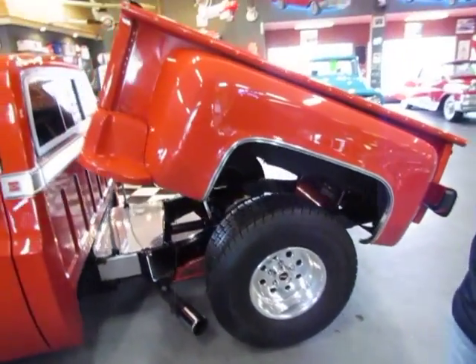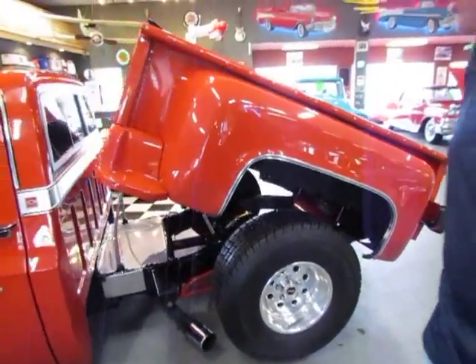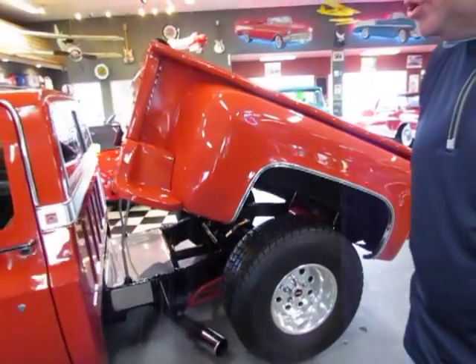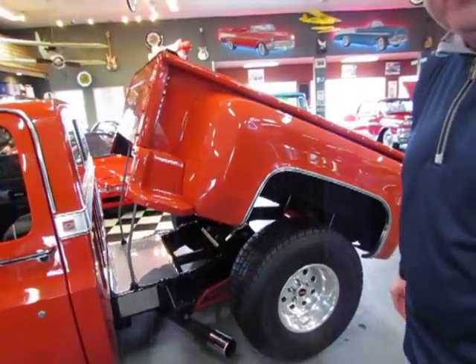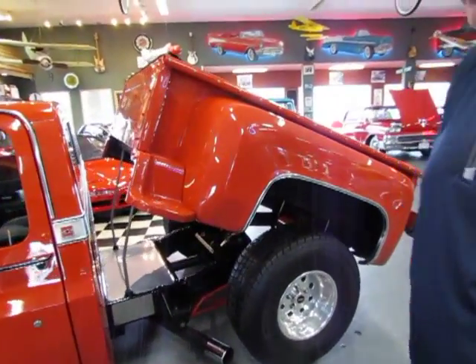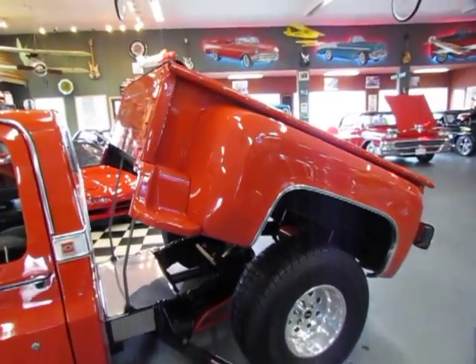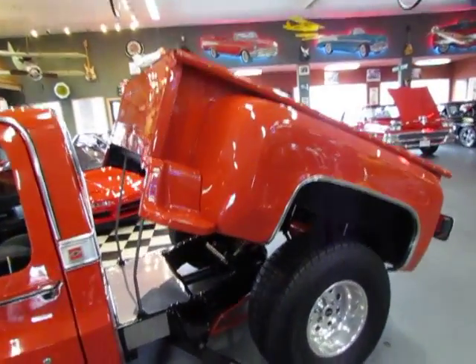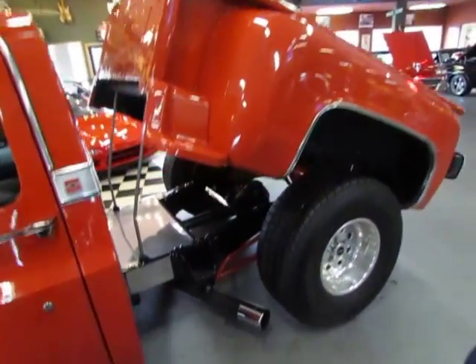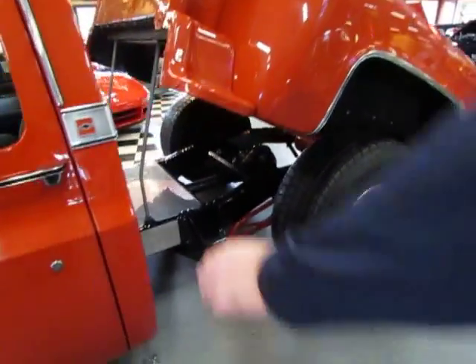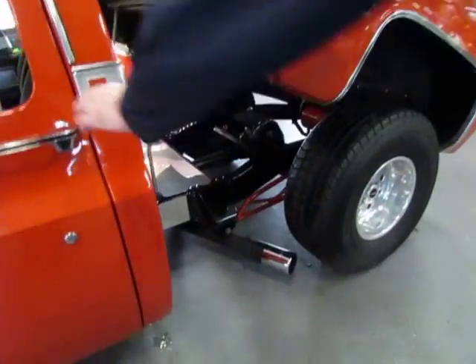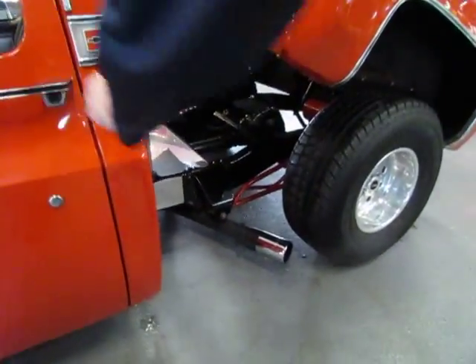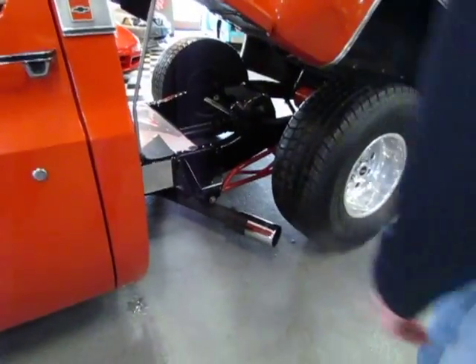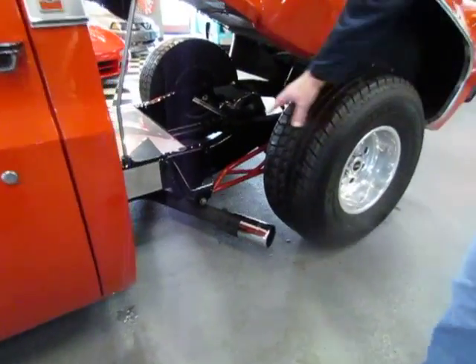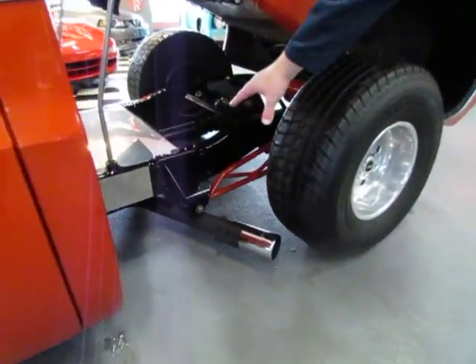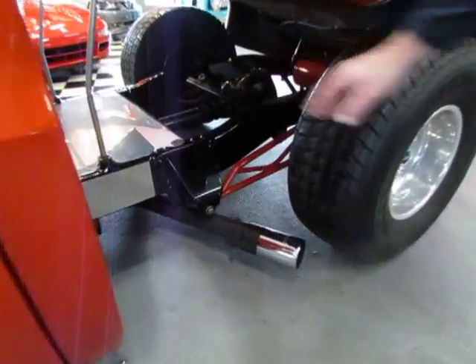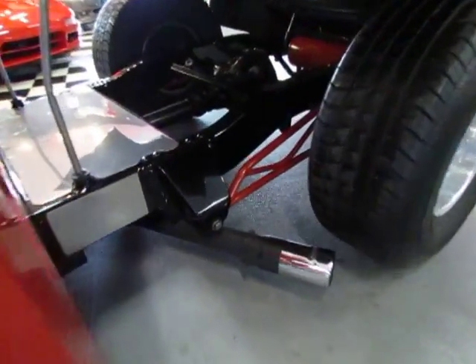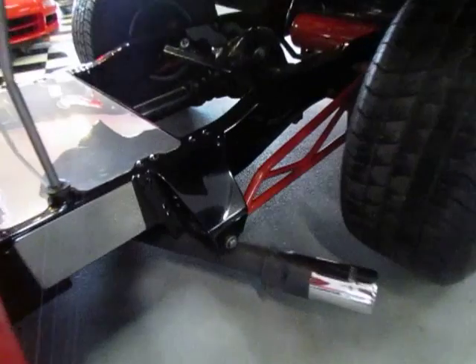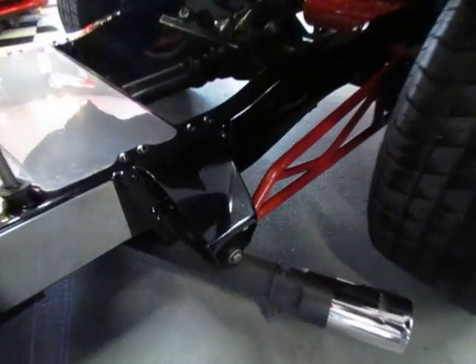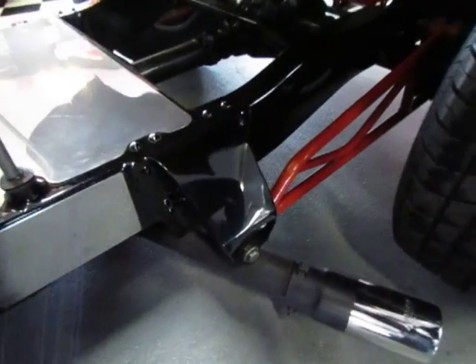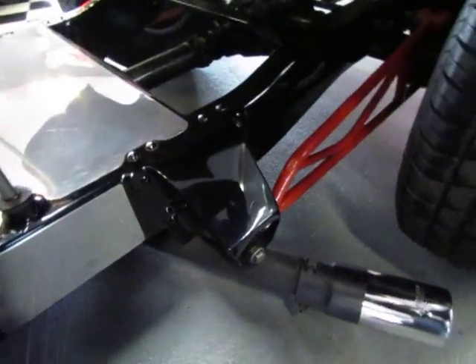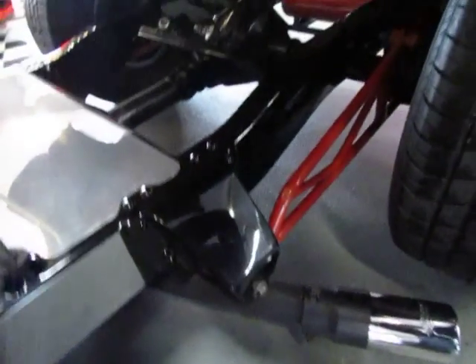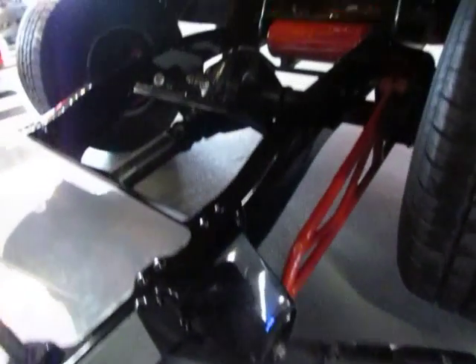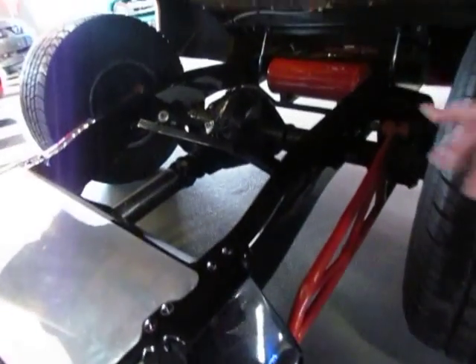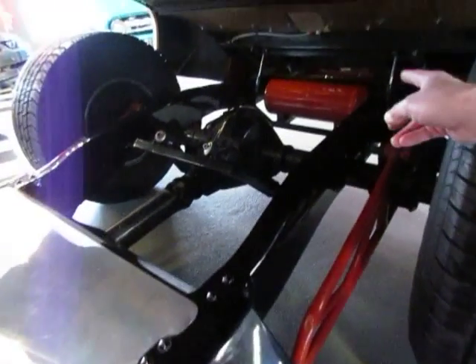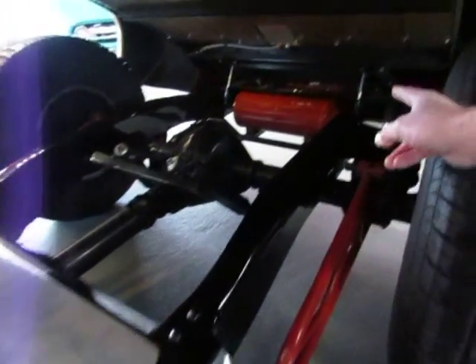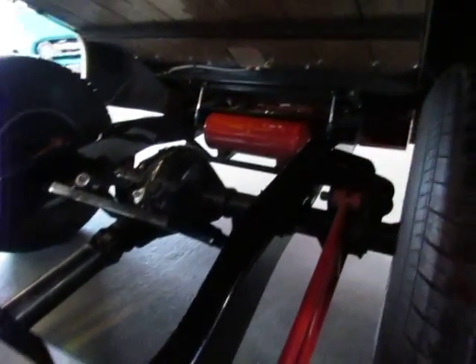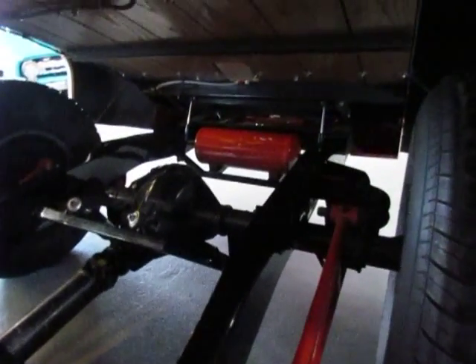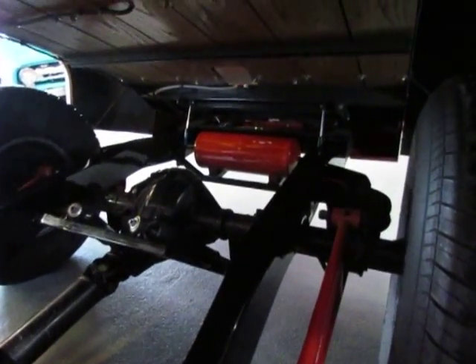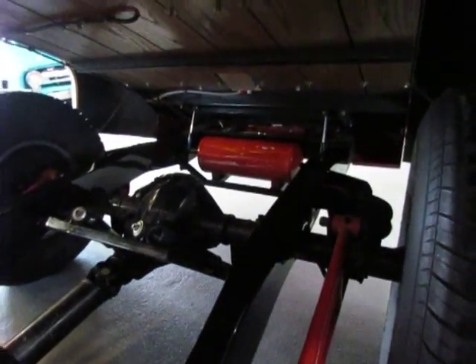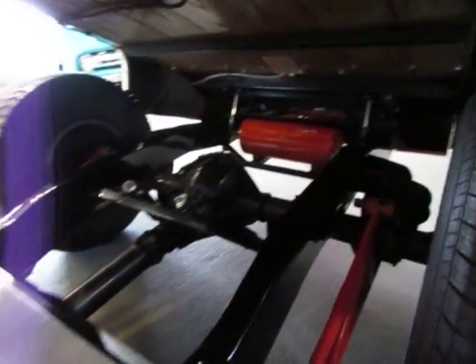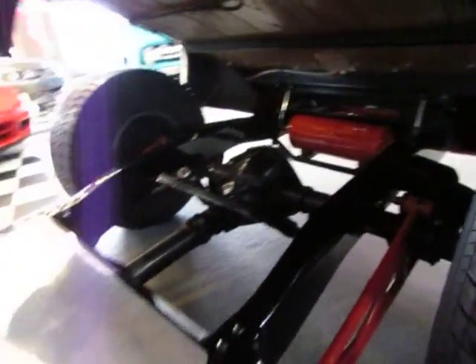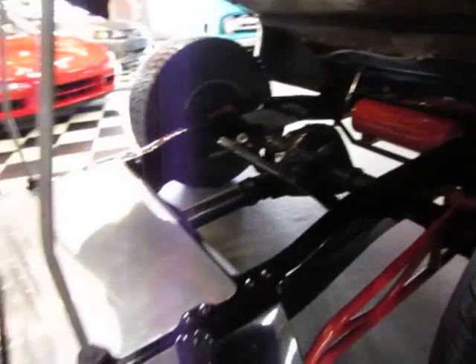Just a super neat truck. Look at all this custom fab work on the frame and air tank in the back for the airbags.